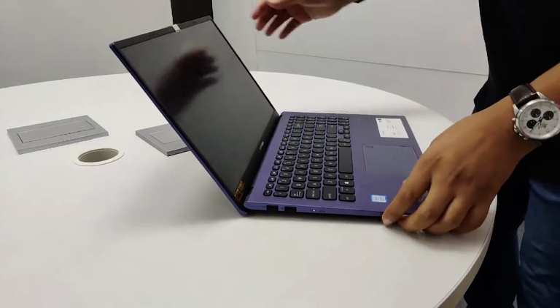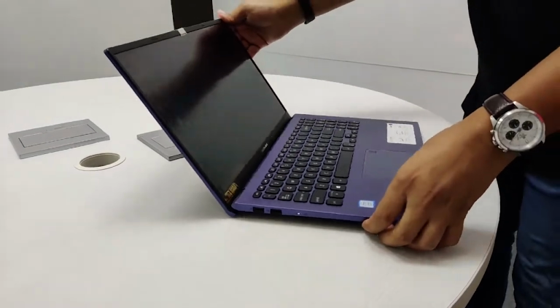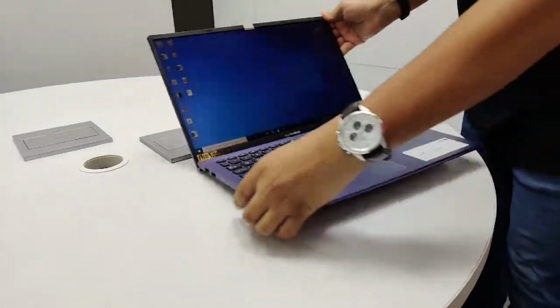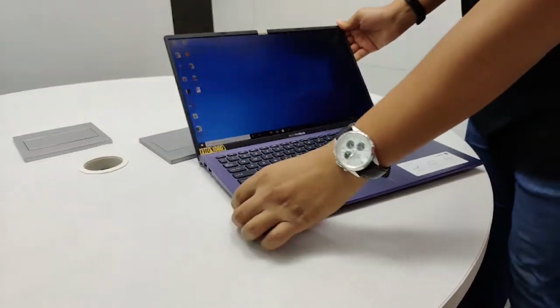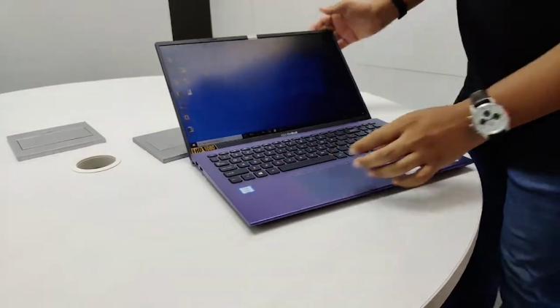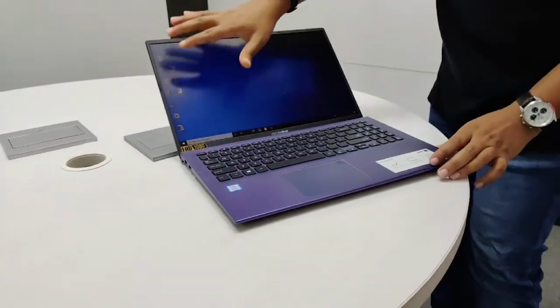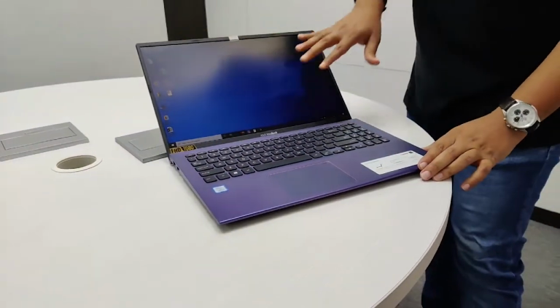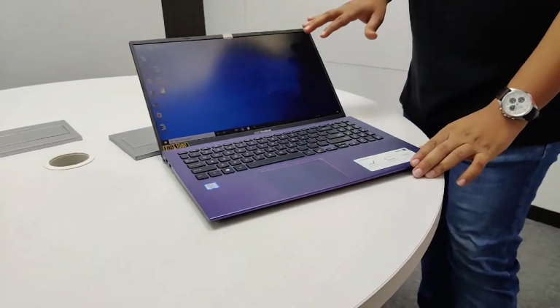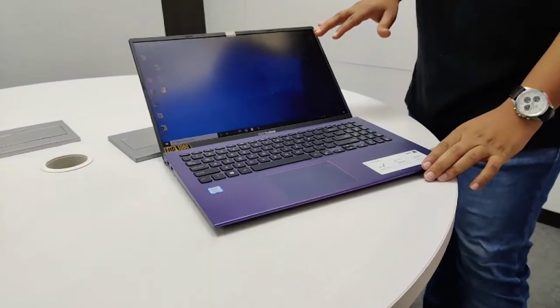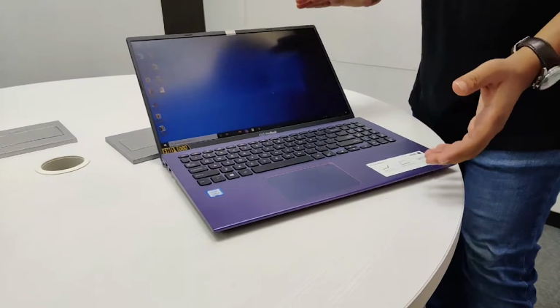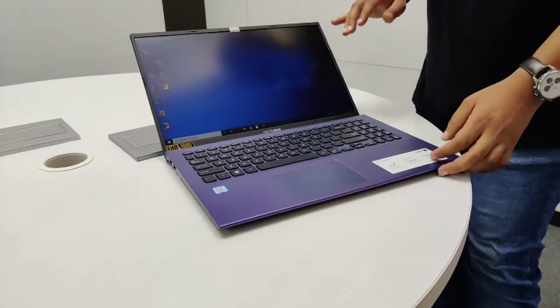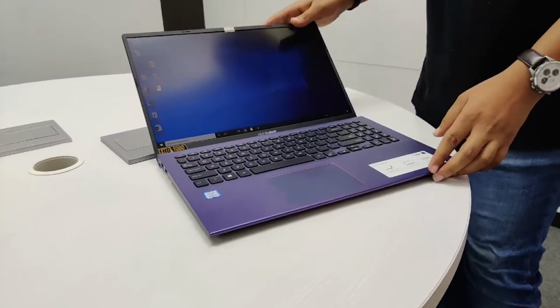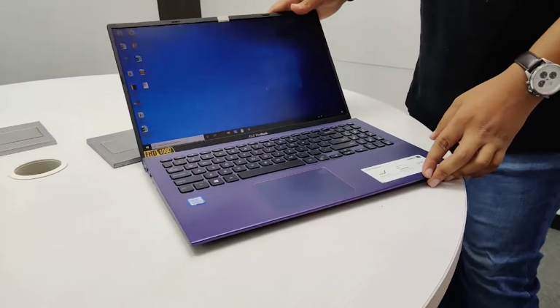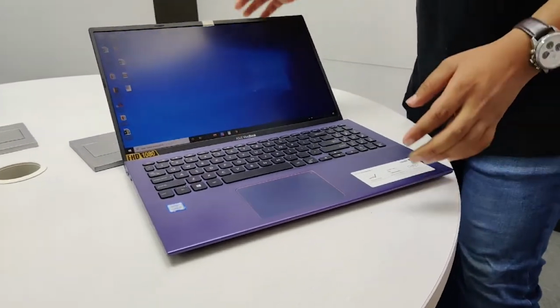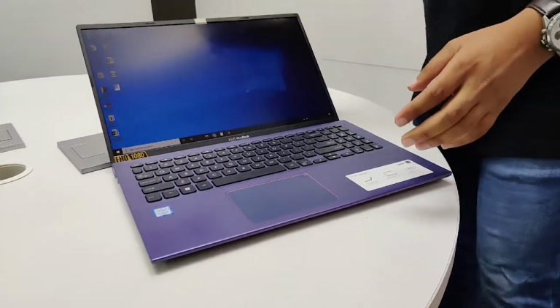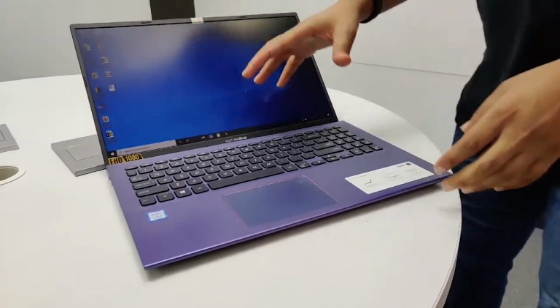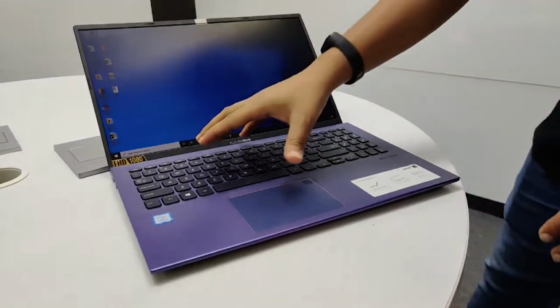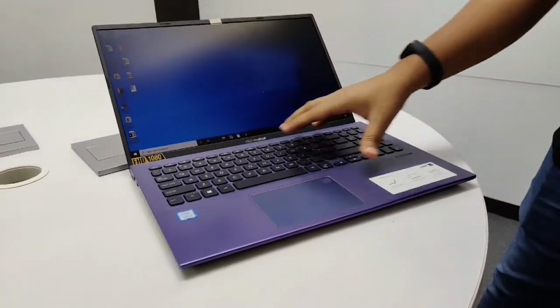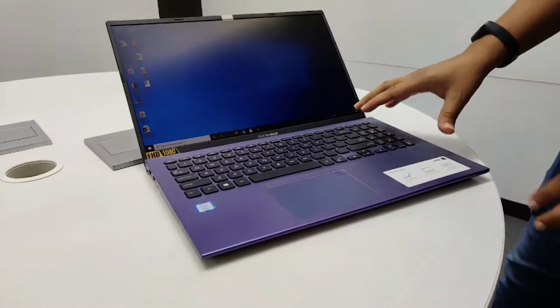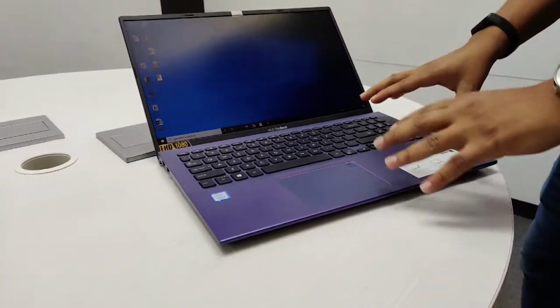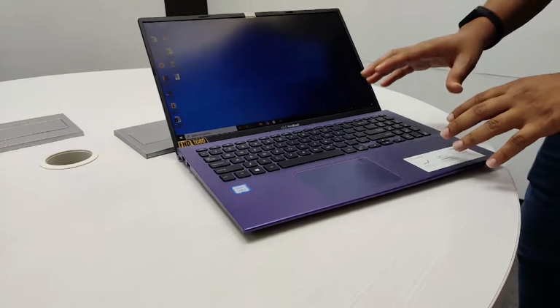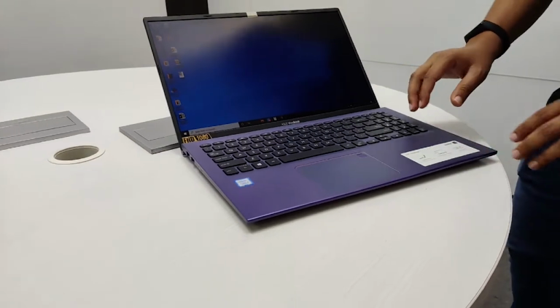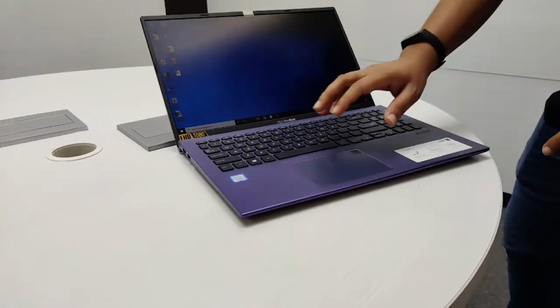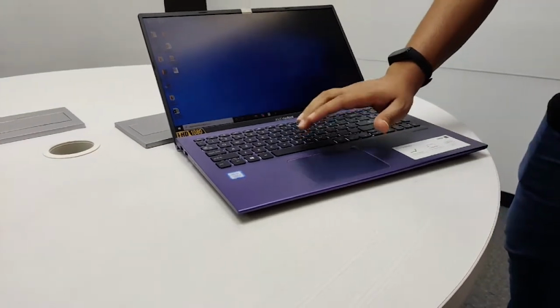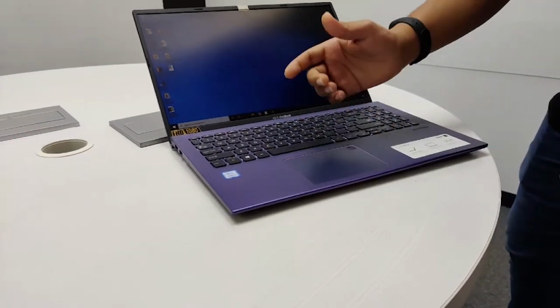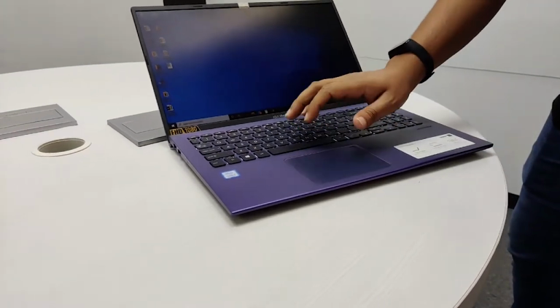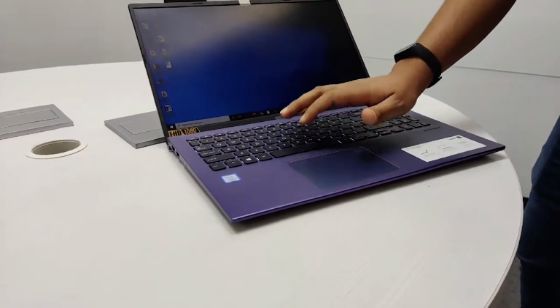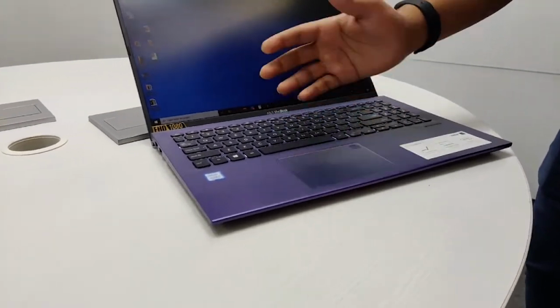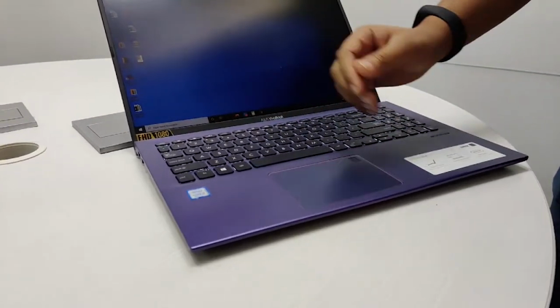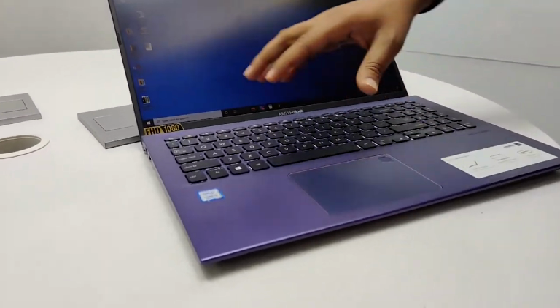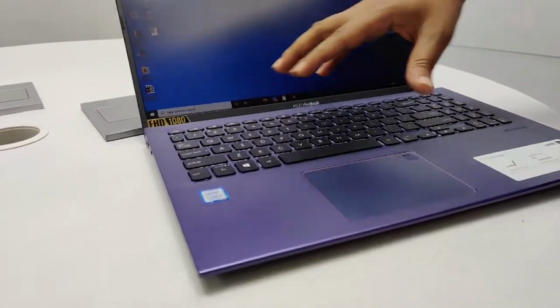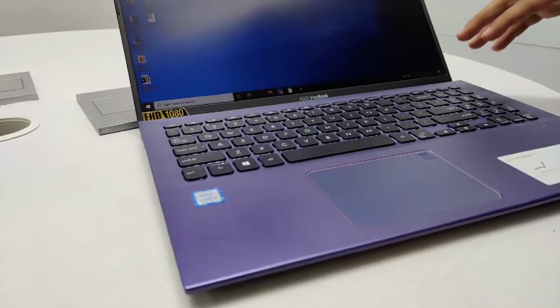The display here is a Full HD panel — it's a TN panel, quite bright. And you have the keyboard layout here. Very simple, chiclet keyboard with very tactile keys. It's also backlit.